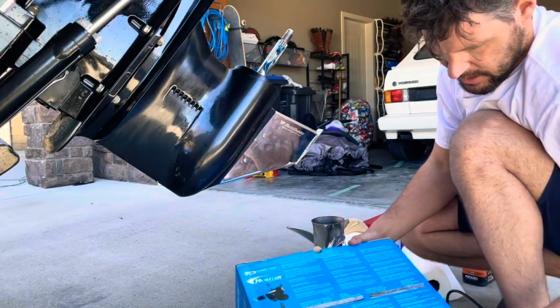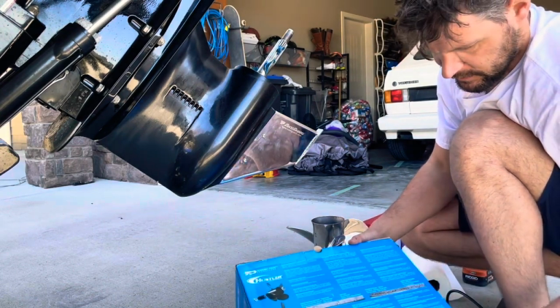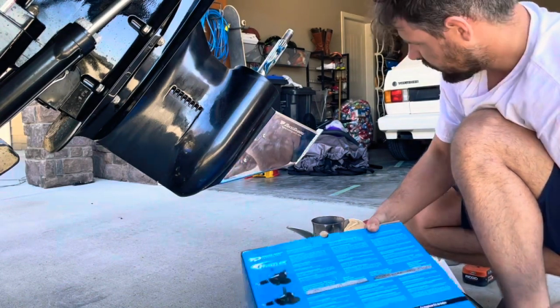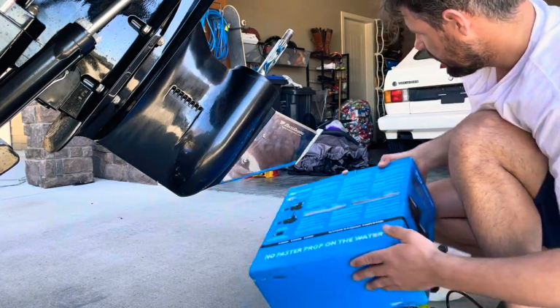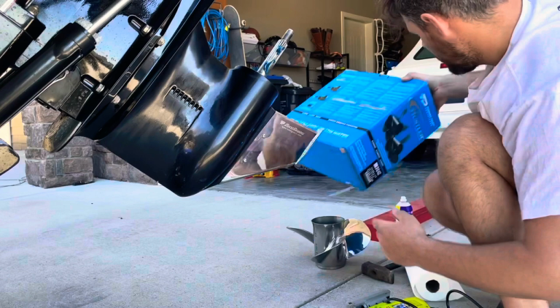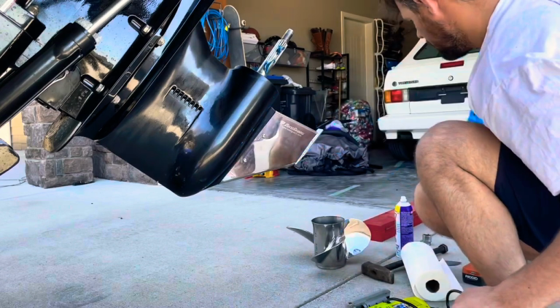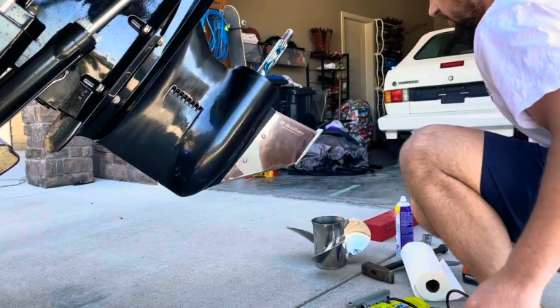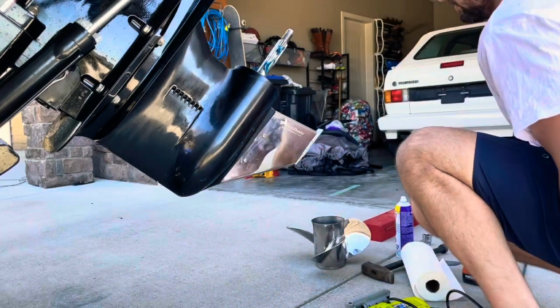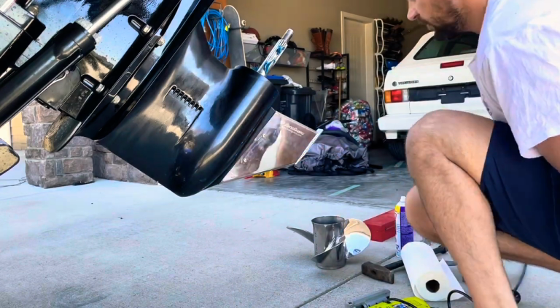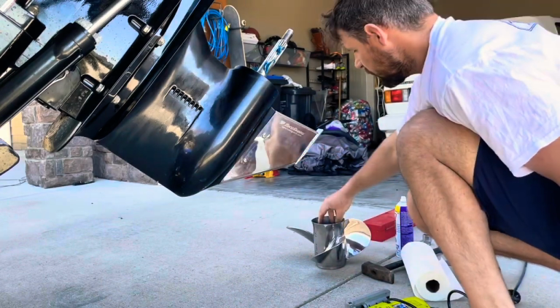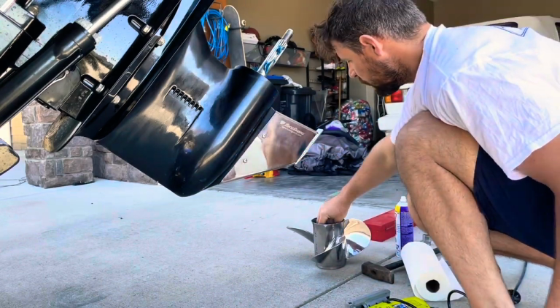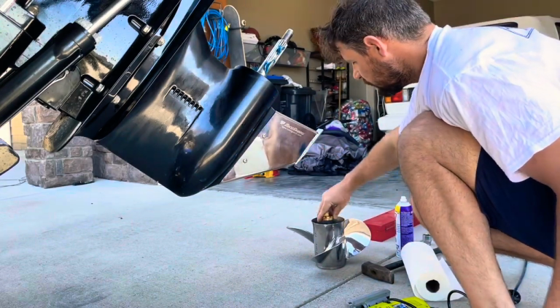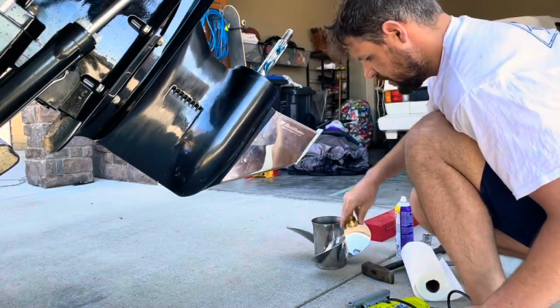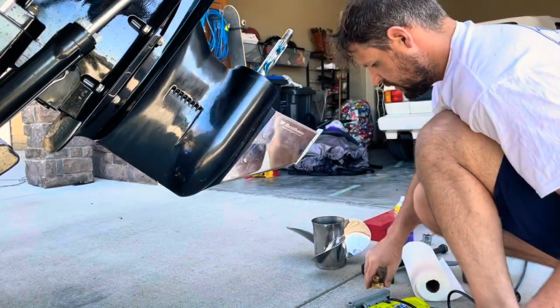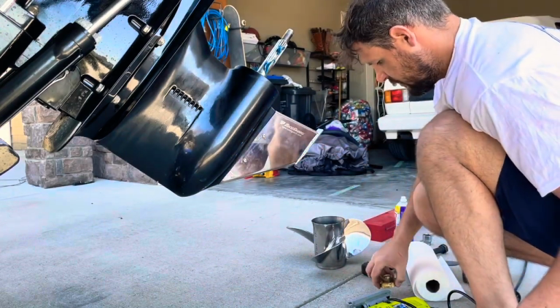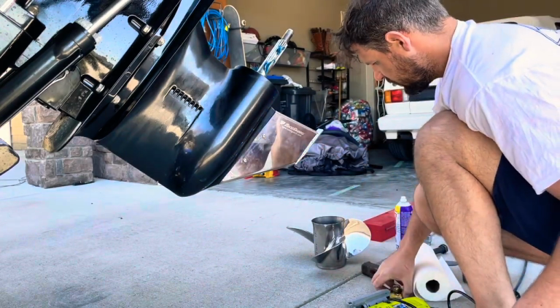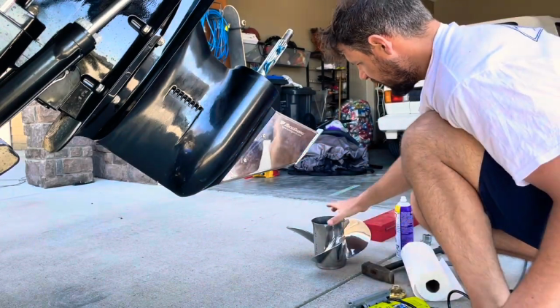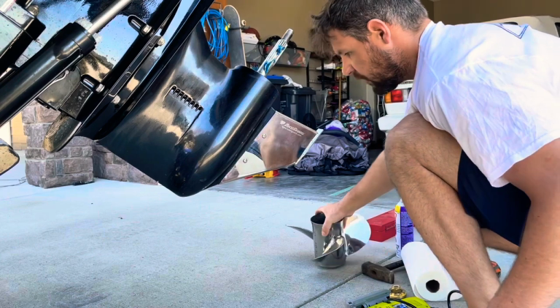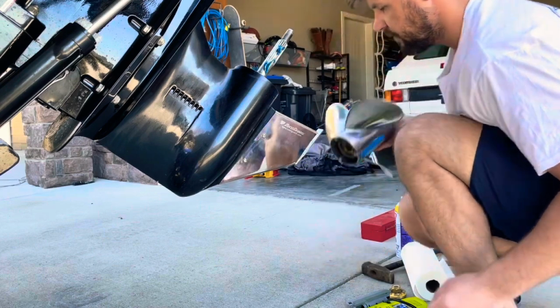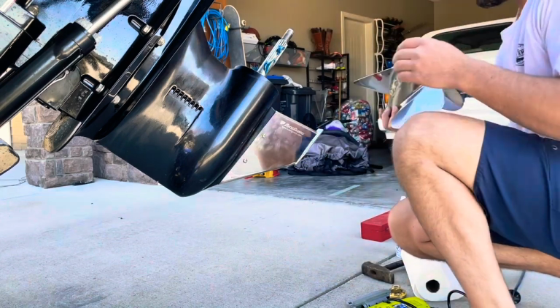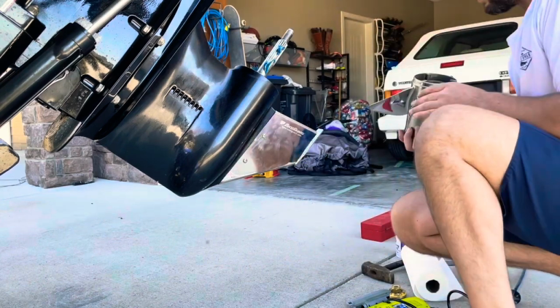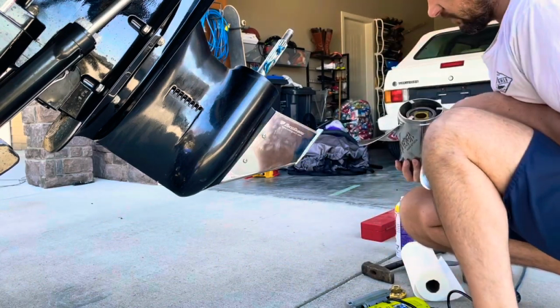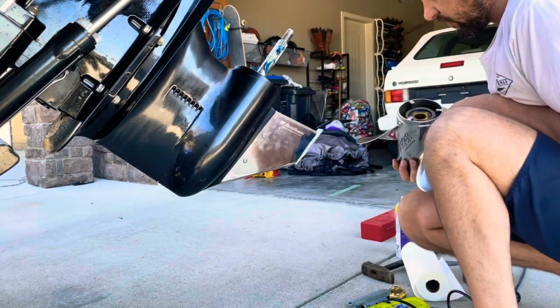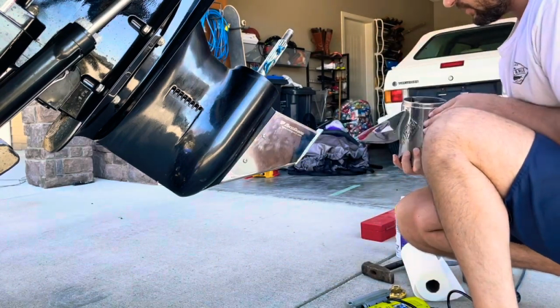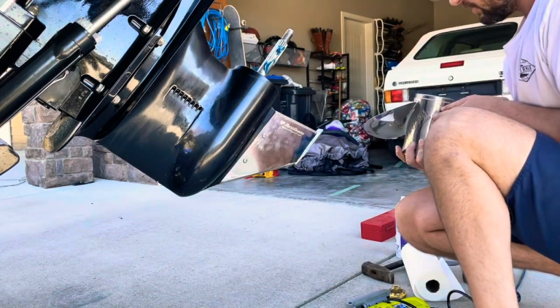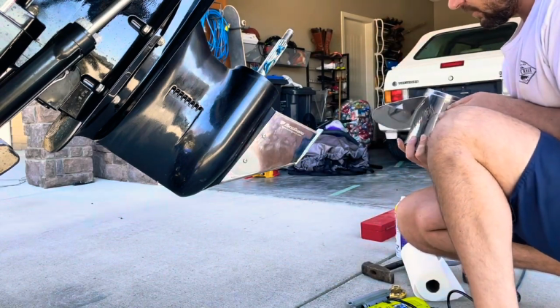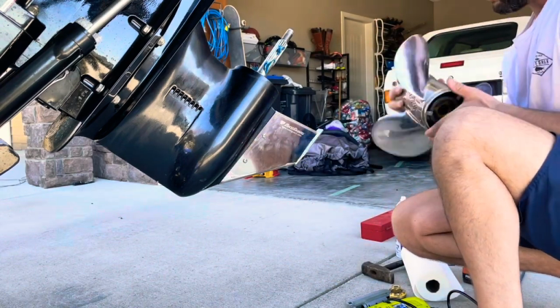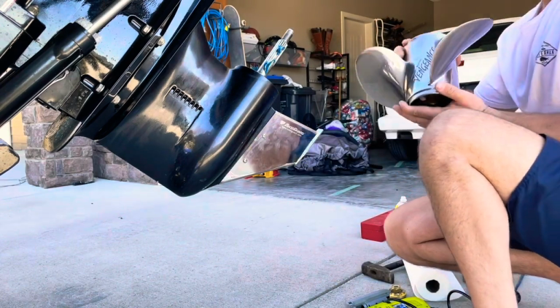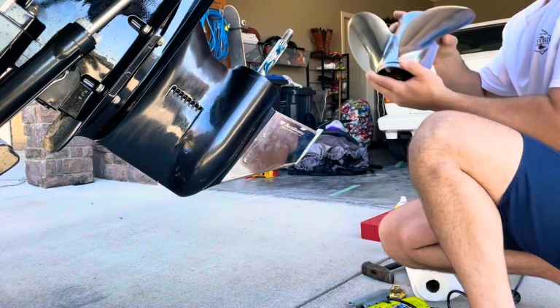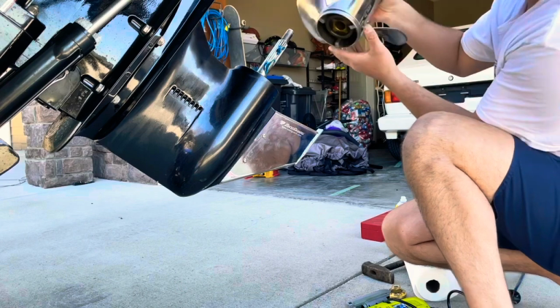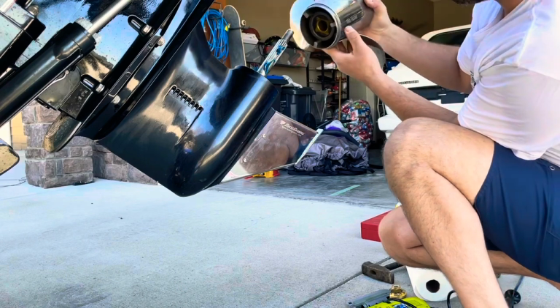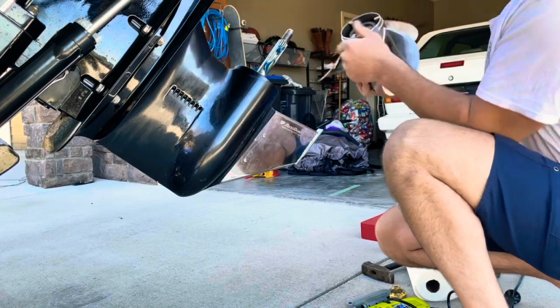And this one over here is kind of what the boat calls for. This is a pretty fast prop — it's a 21 pitch Mercury. So we'll put it on there just for the bling.